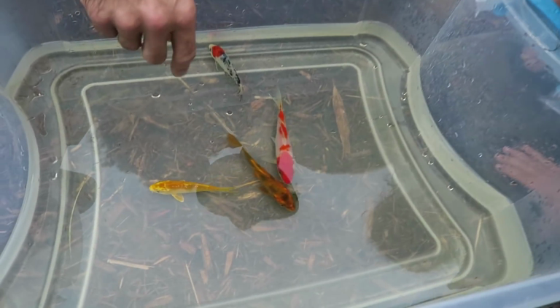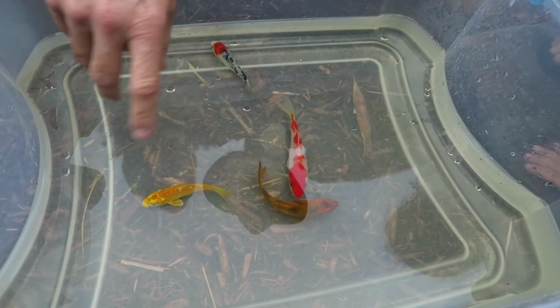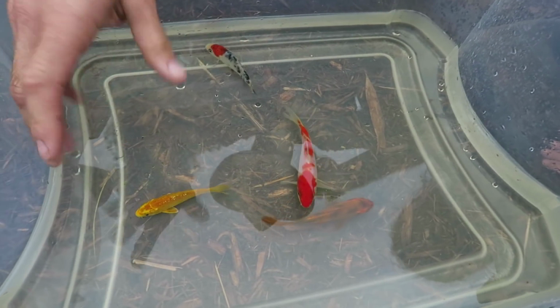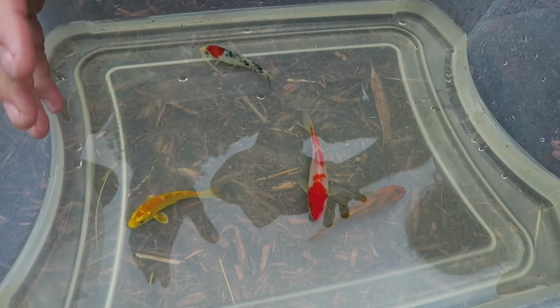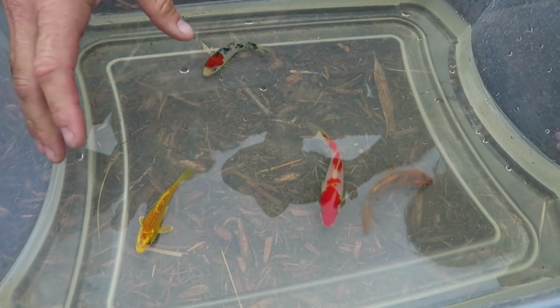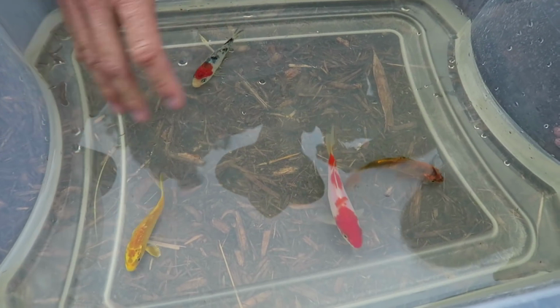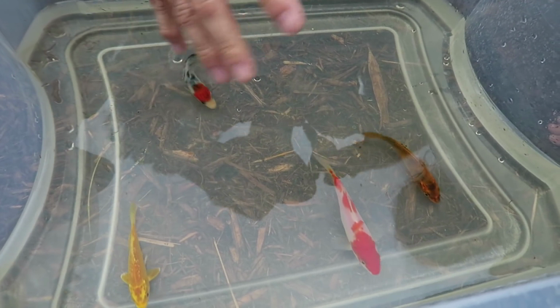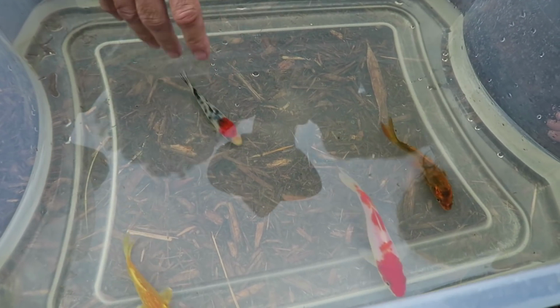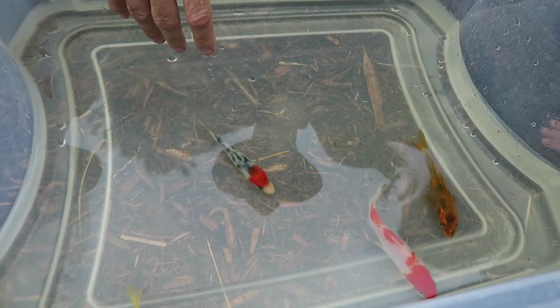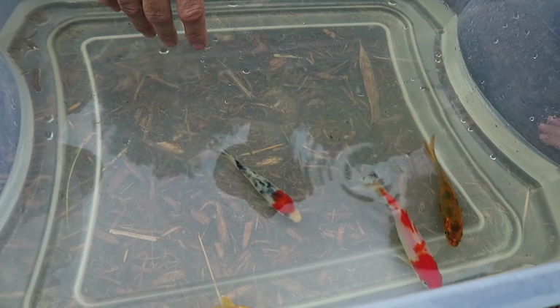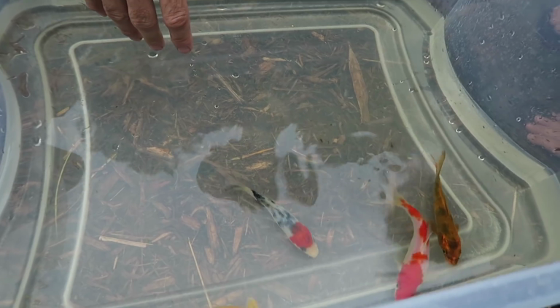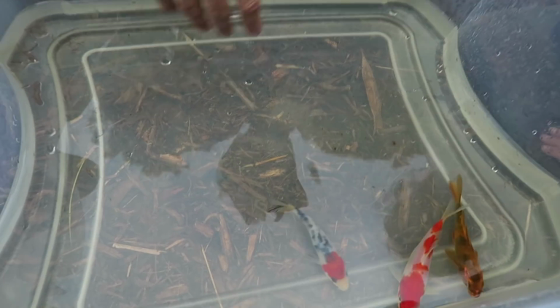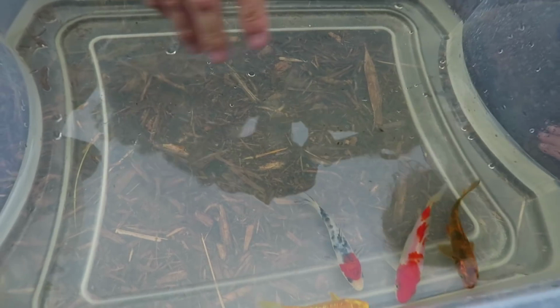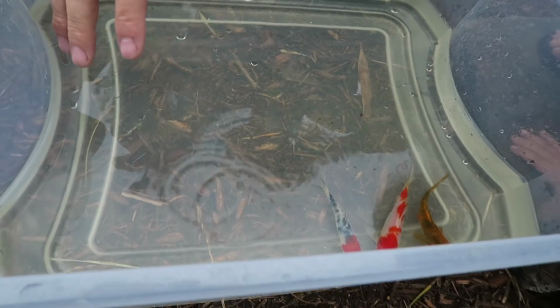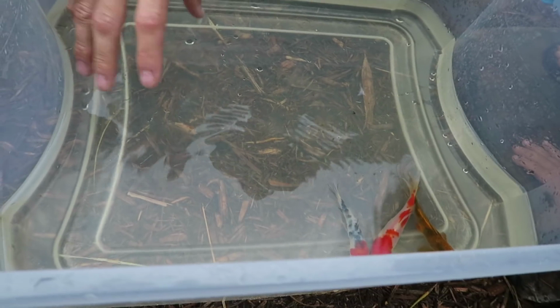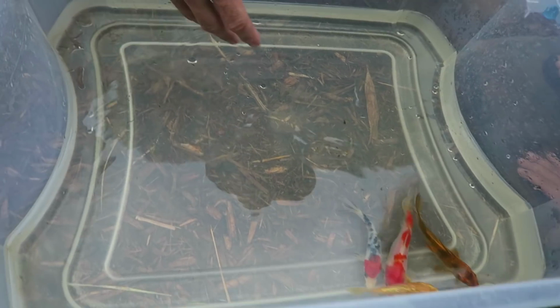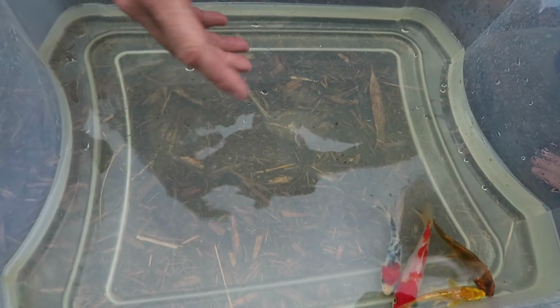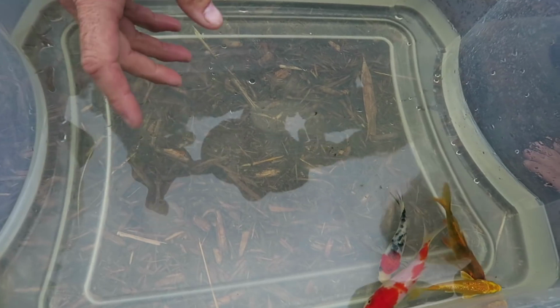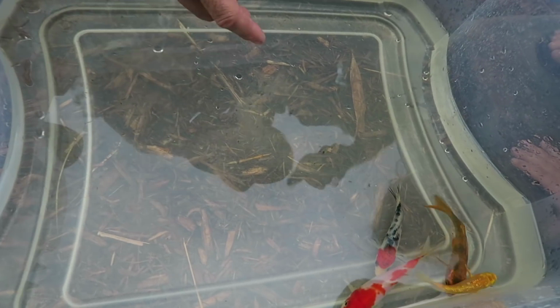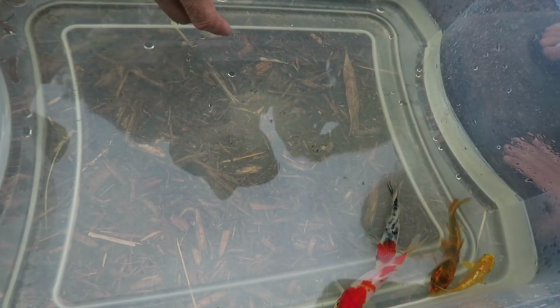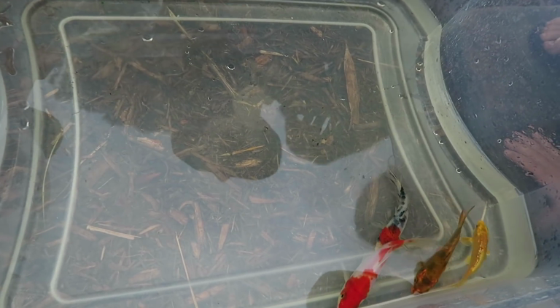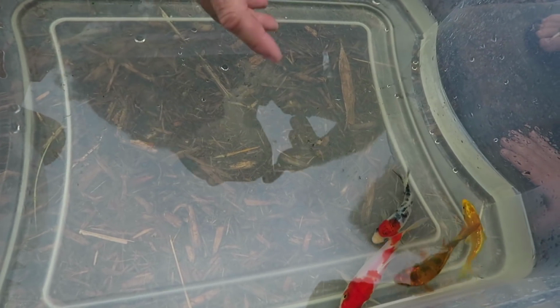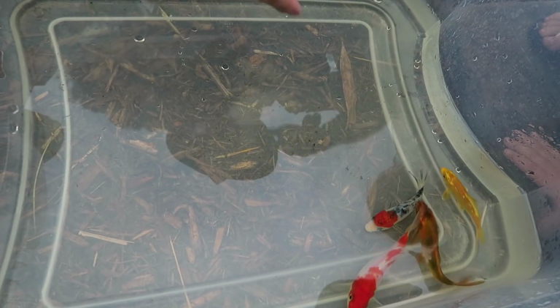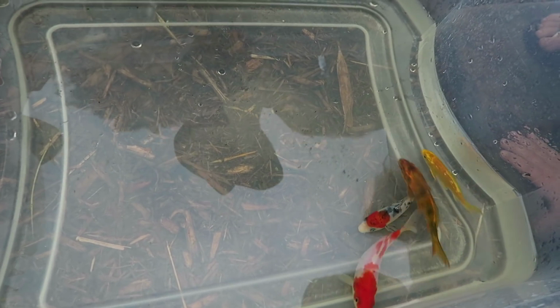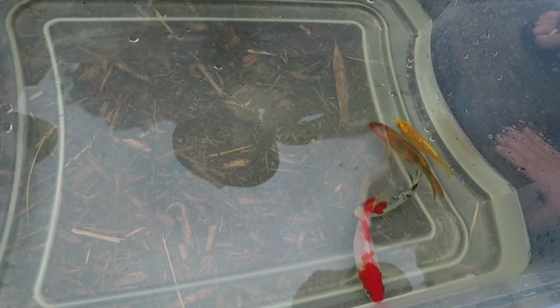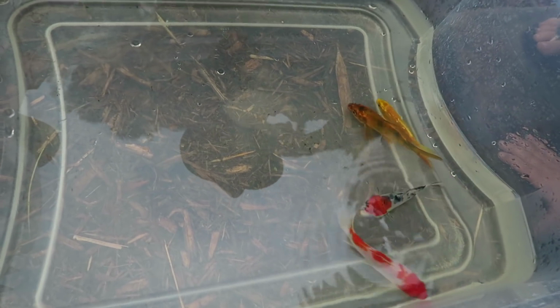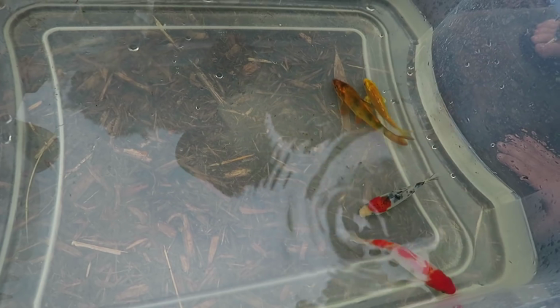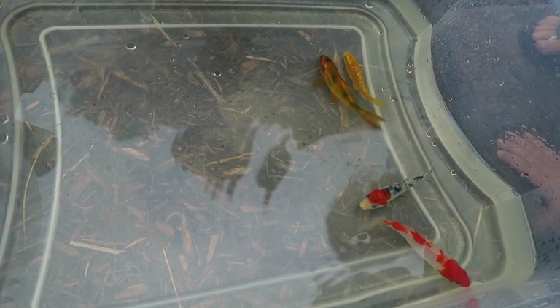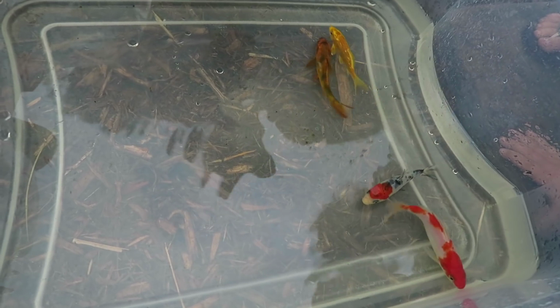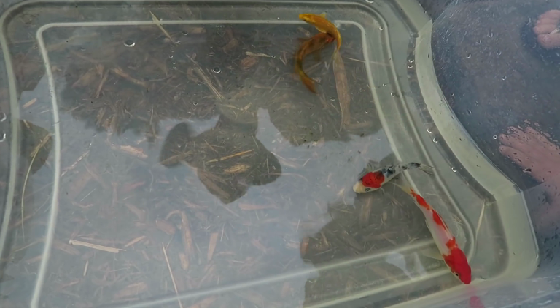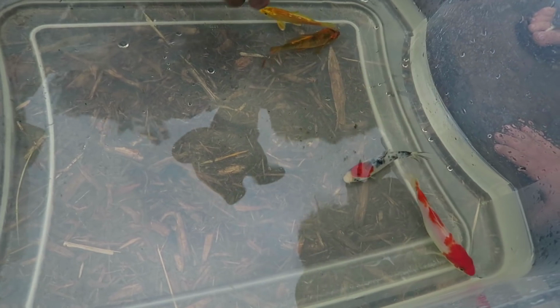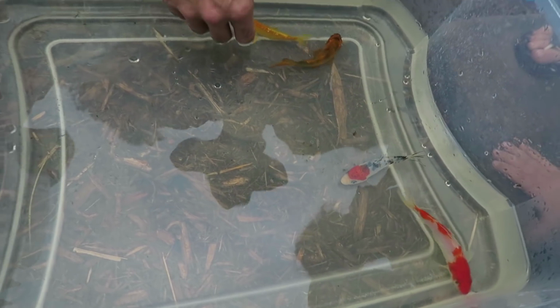We've got them acclimated to the temperature and mixed some of our water in with theirs. Now I'm going to put them in.